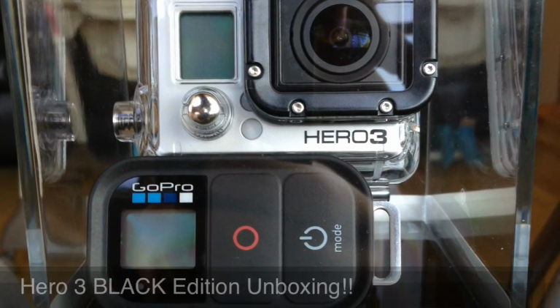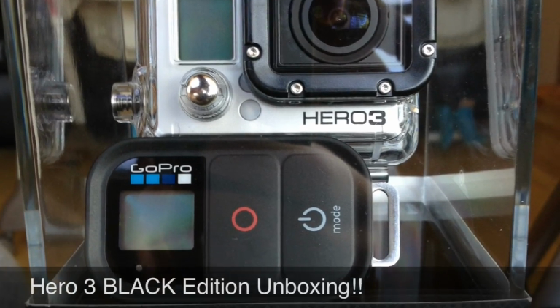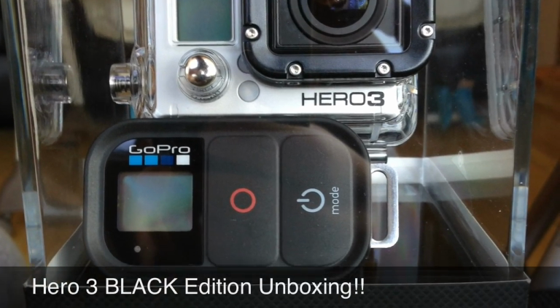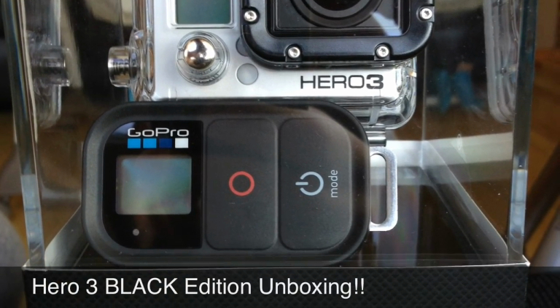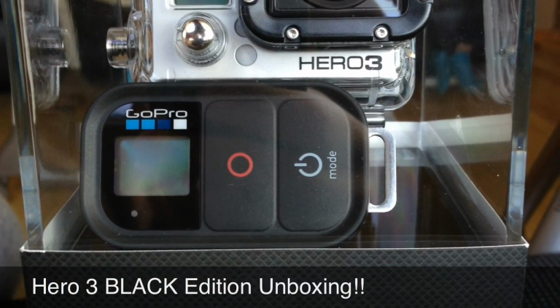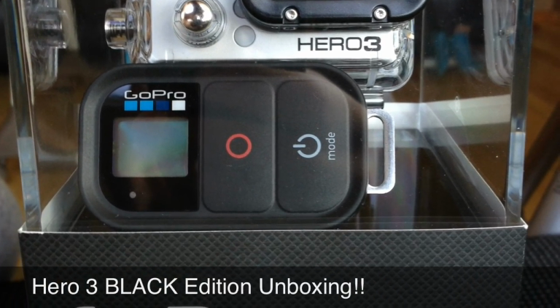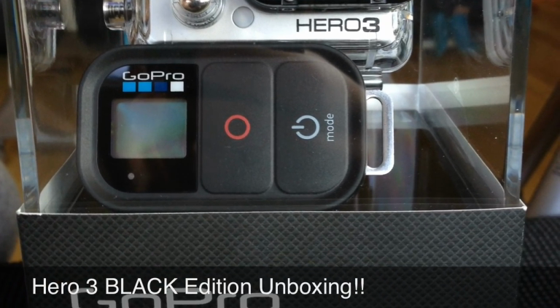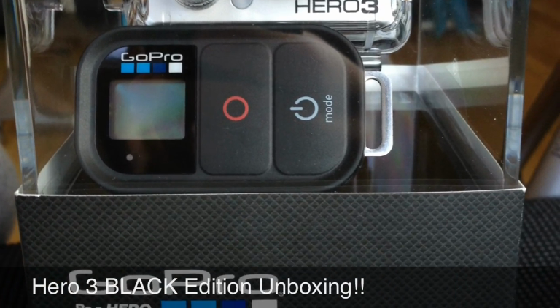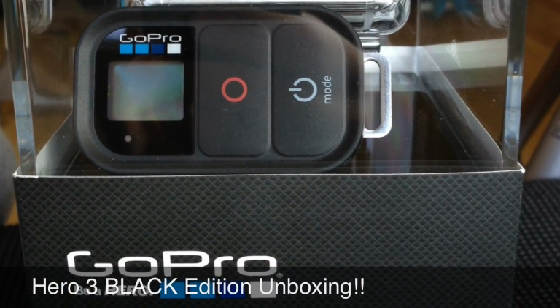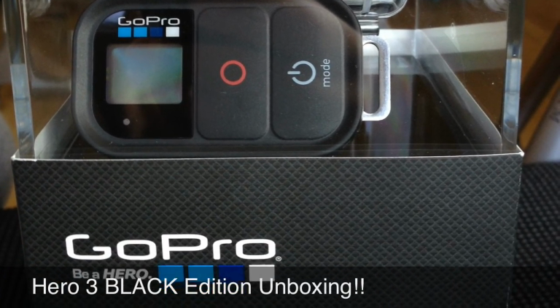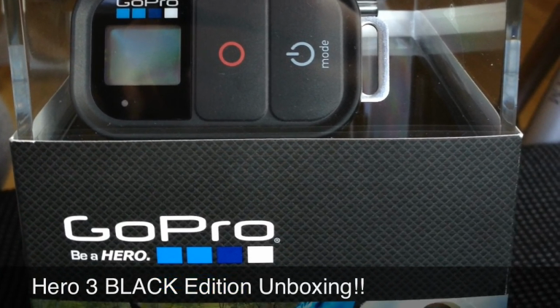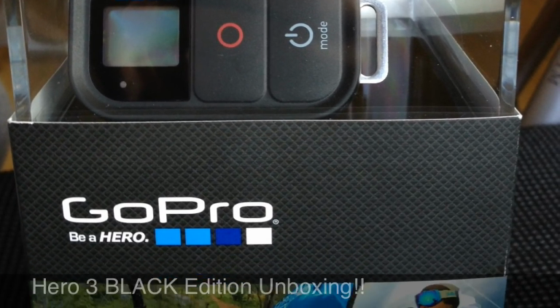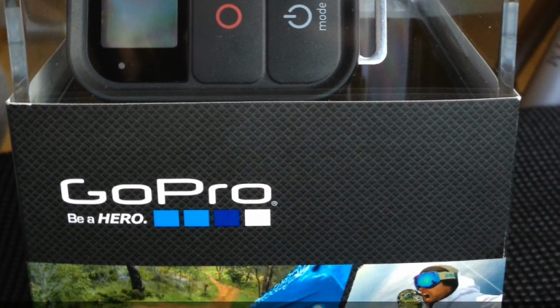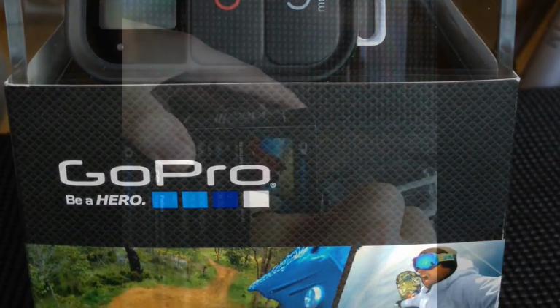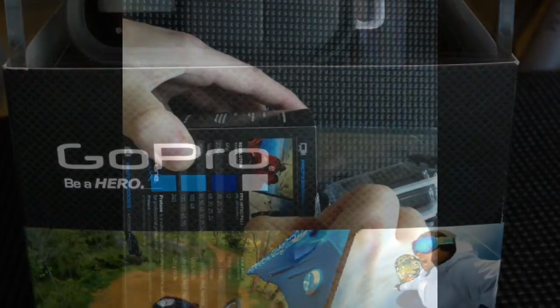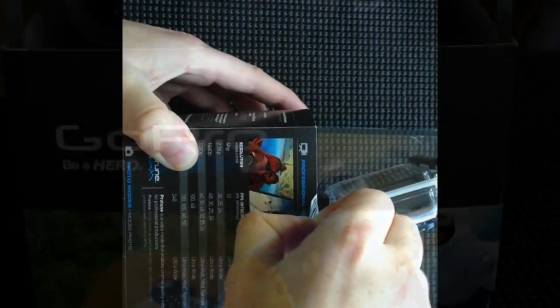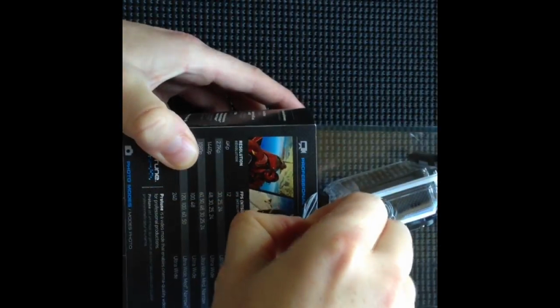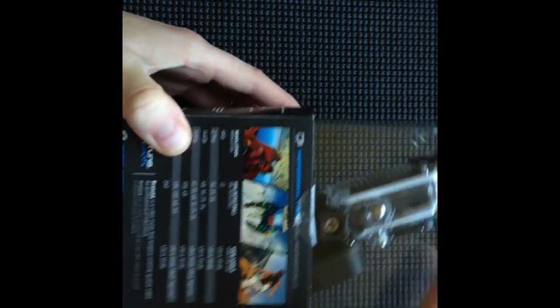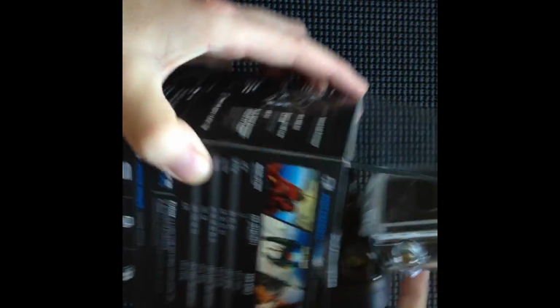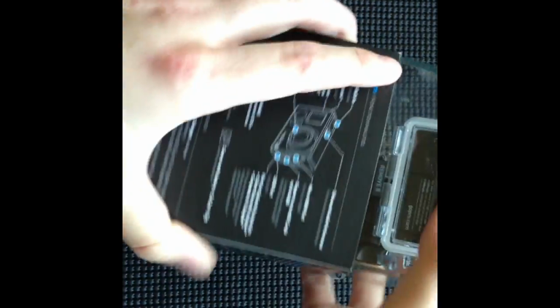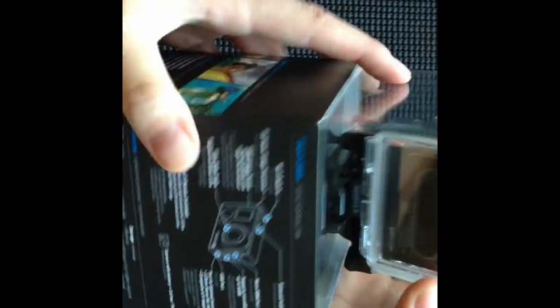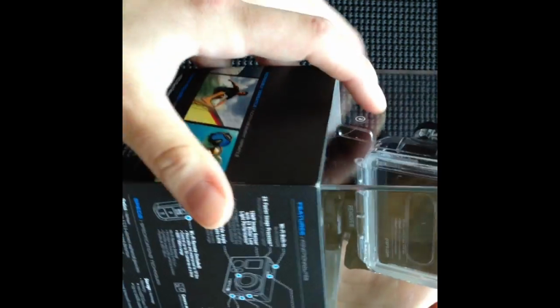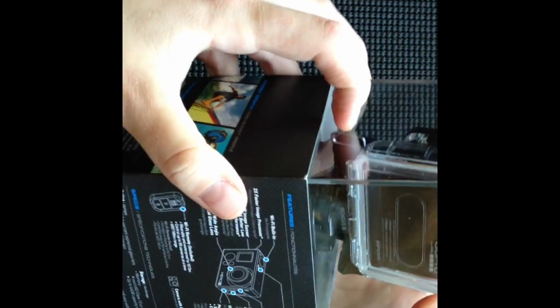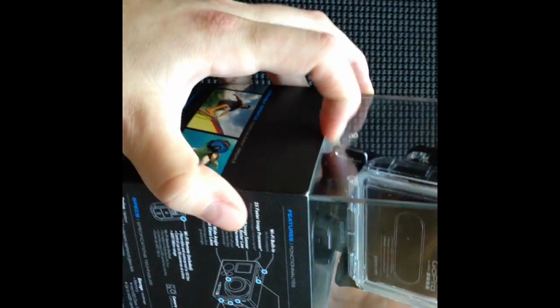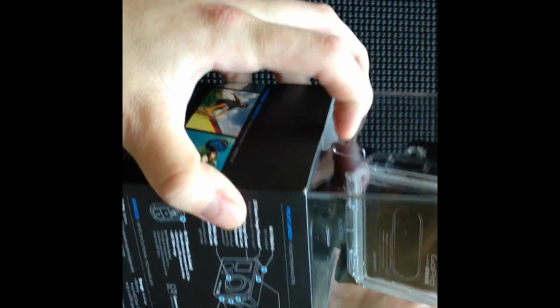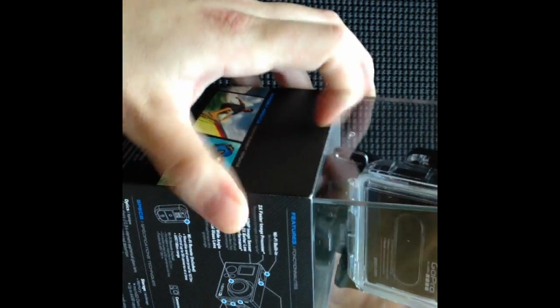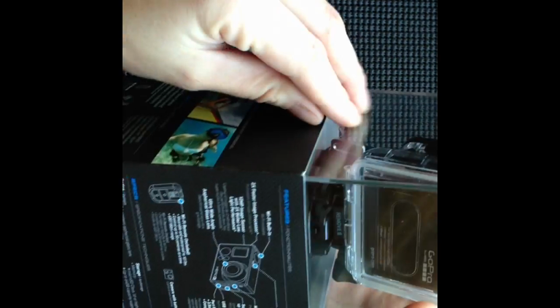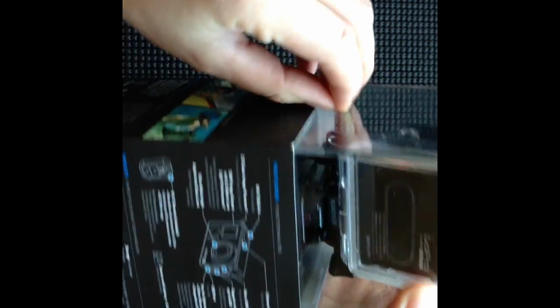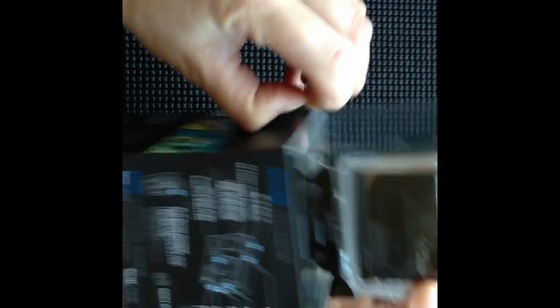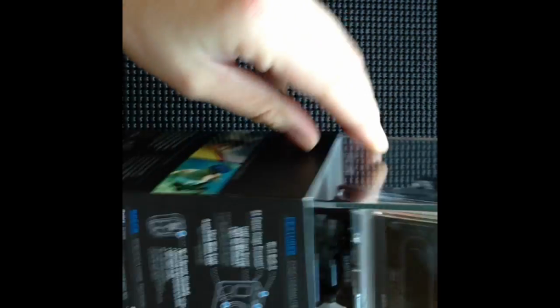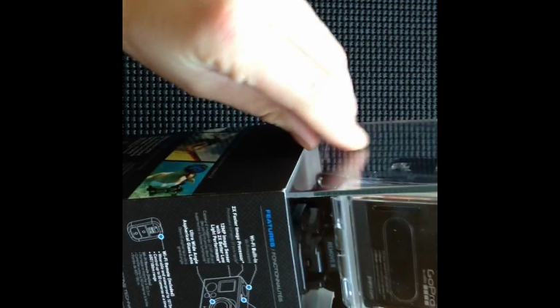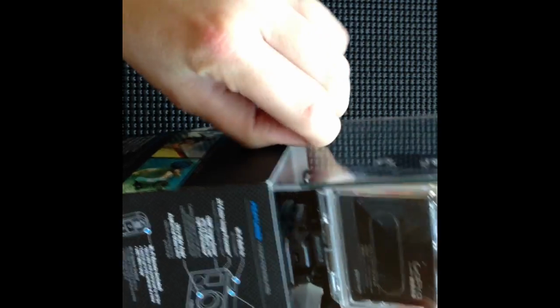Hey guys, I'm back with a GoPro Hero 3 Black Edition unboxing. This thing is a beast. I'm ready to get my hands on this thing and check it out. But right now, today, we're going to unbox it for you.